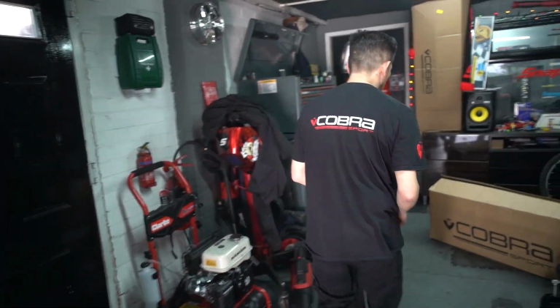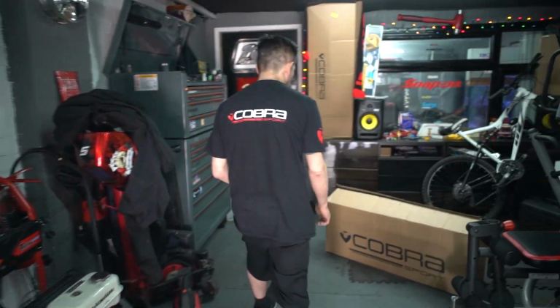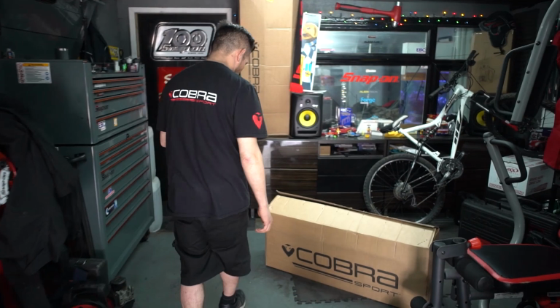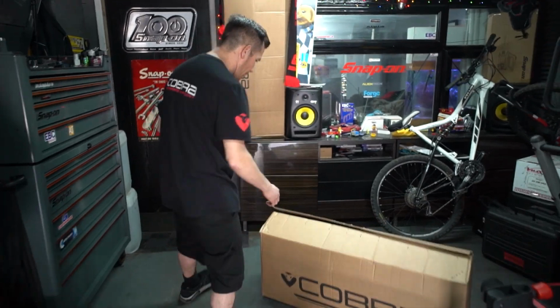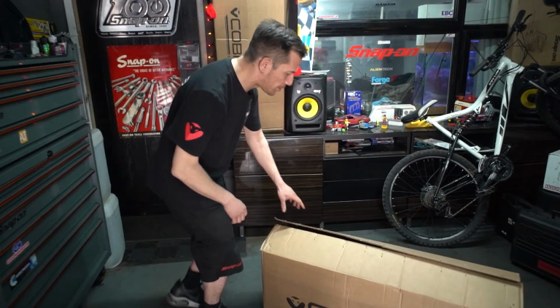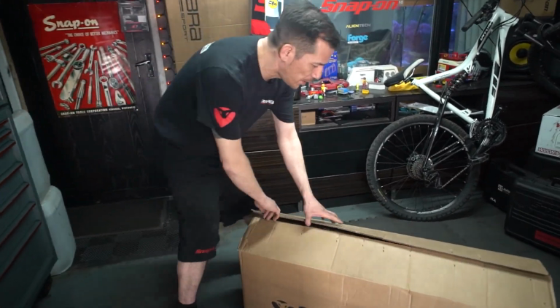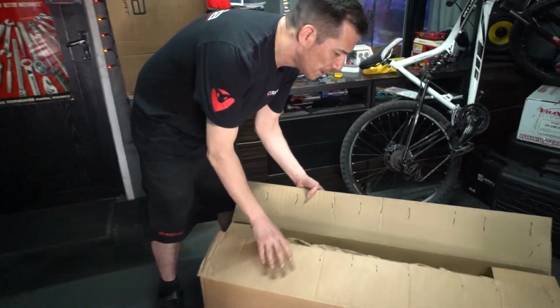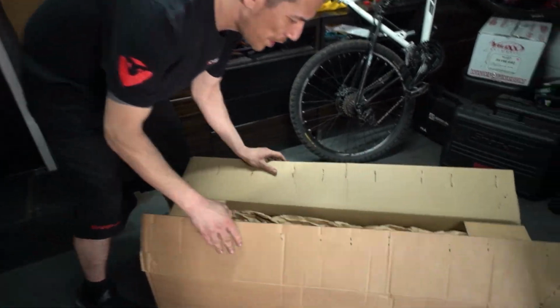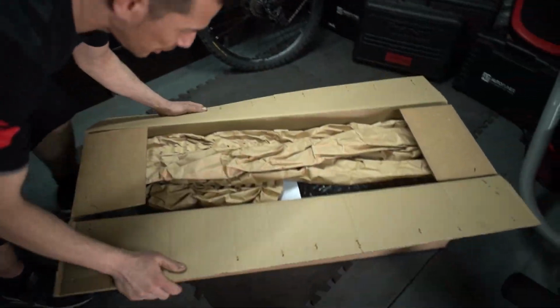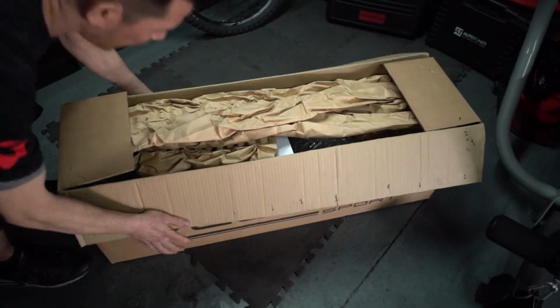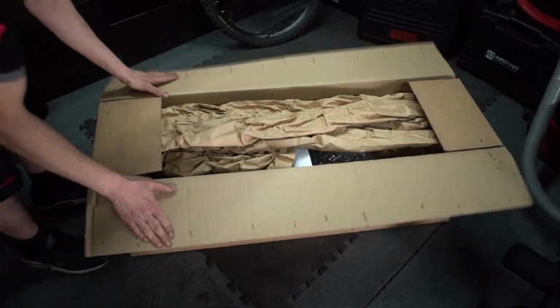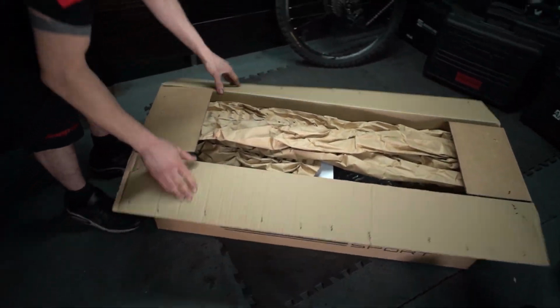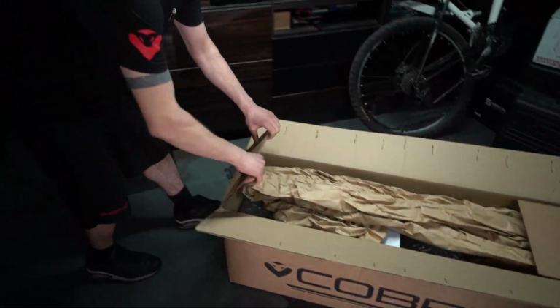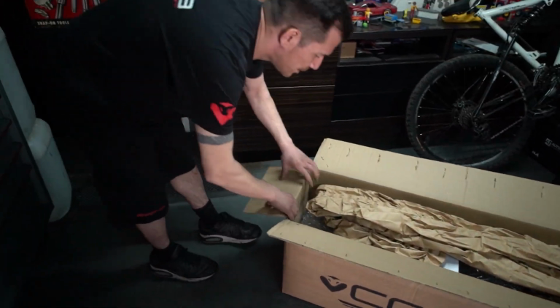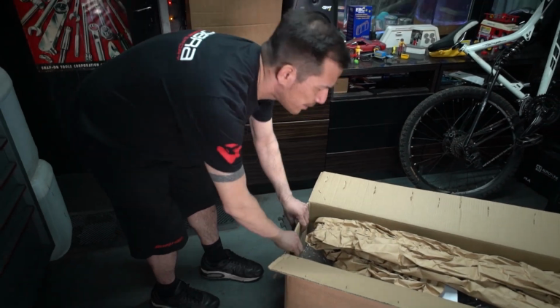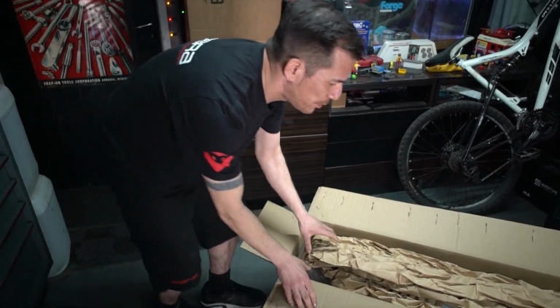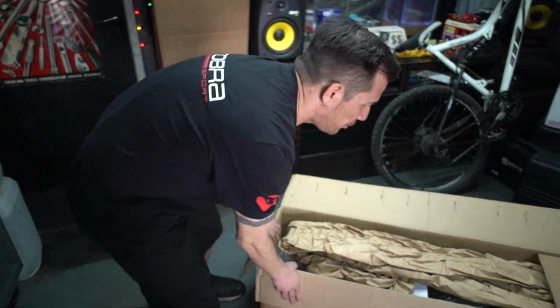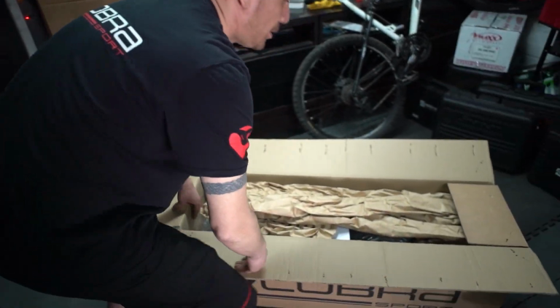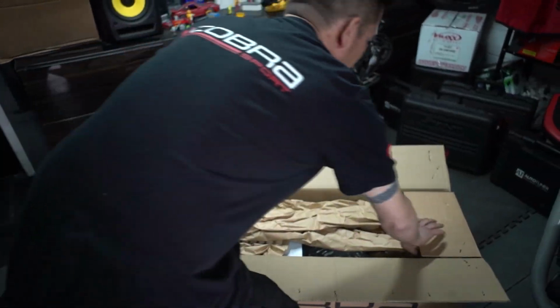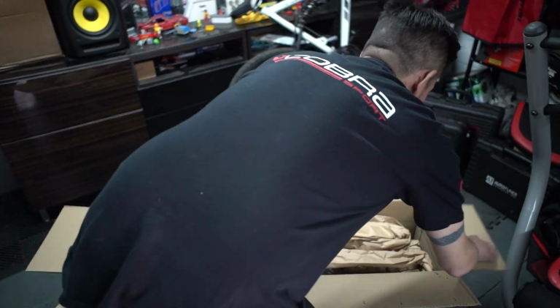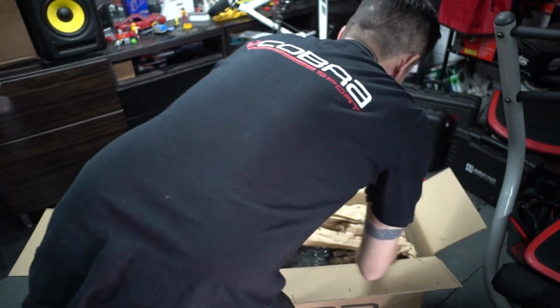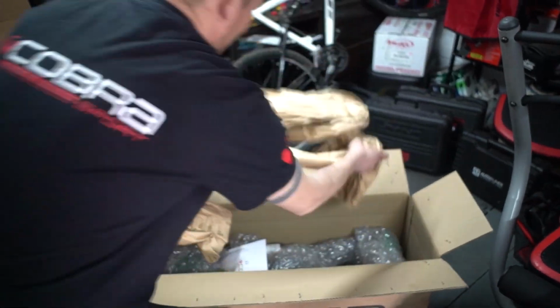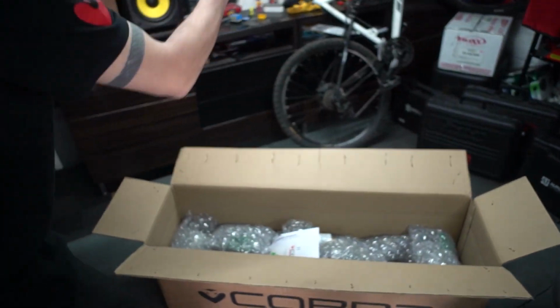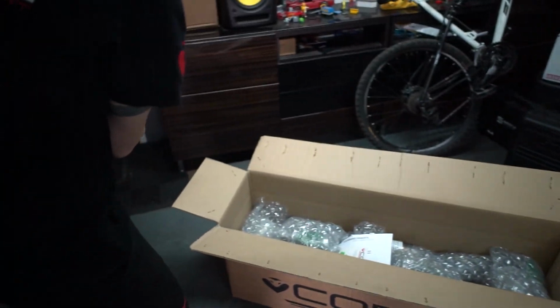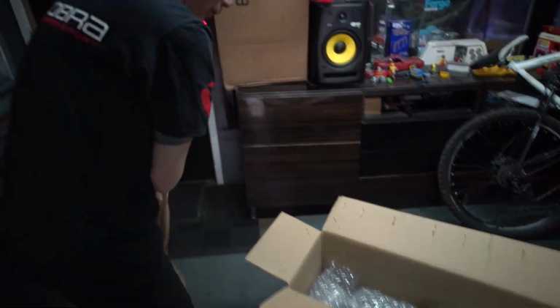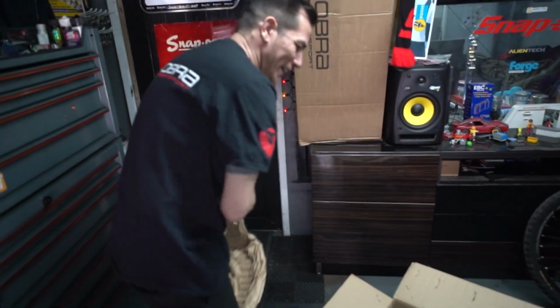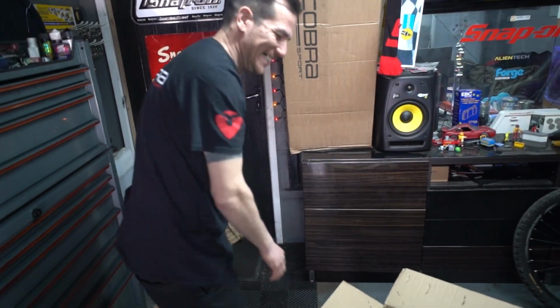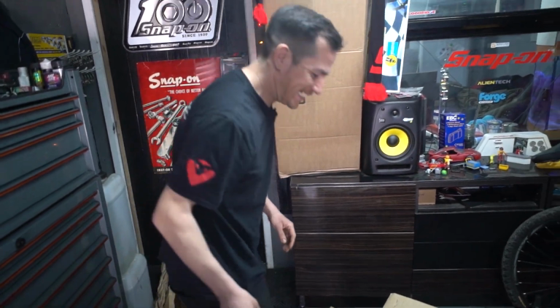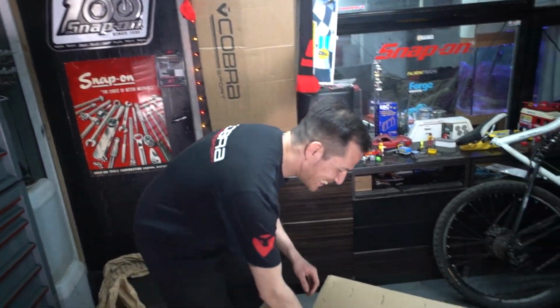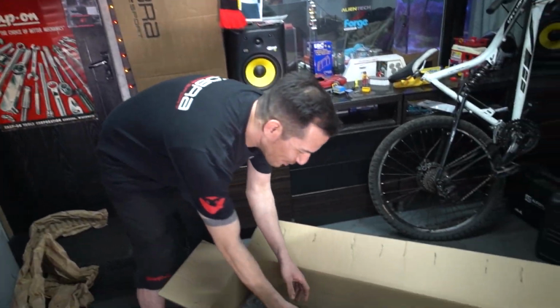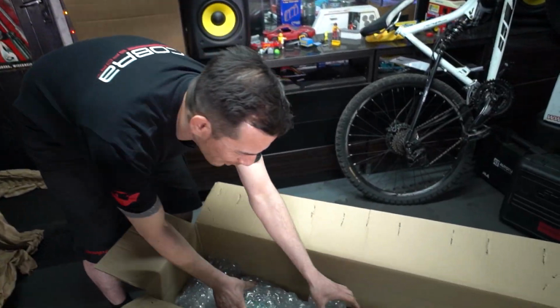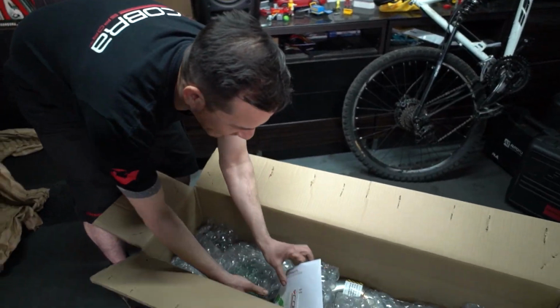So this is what was delivered to the customer. We've not seen it yet. We won't put his address in there. What have we got in here?